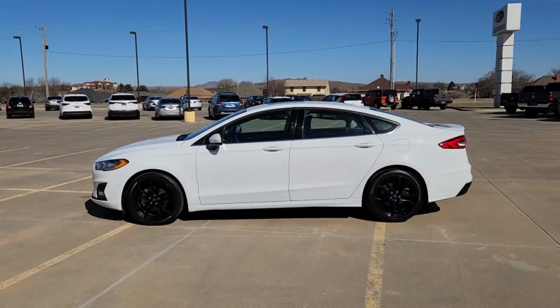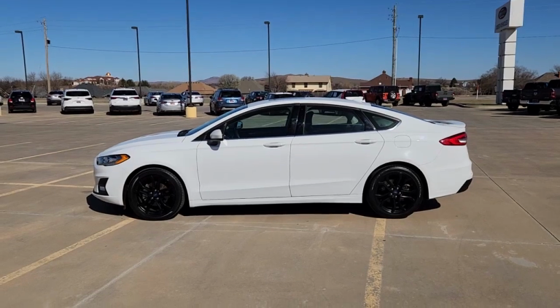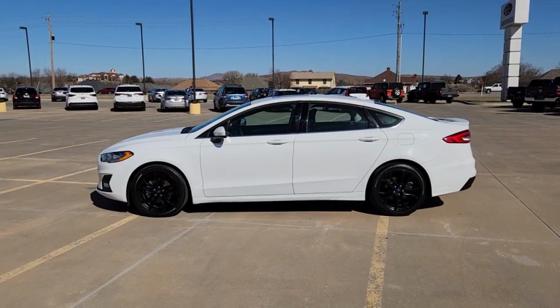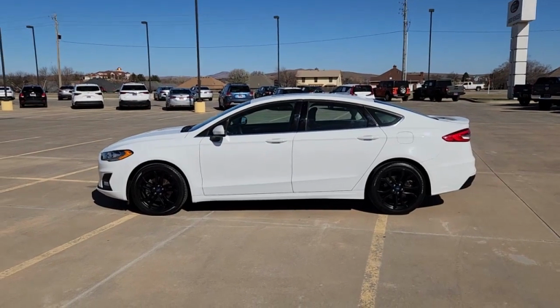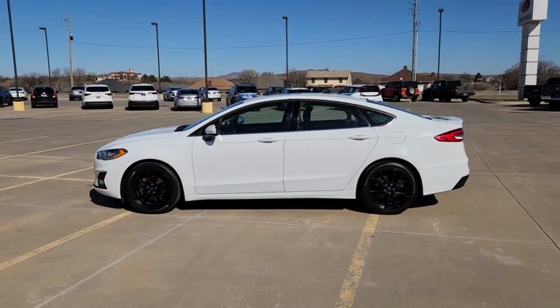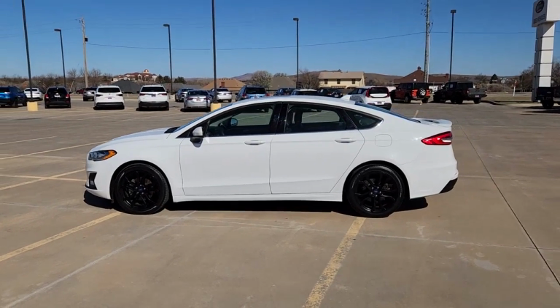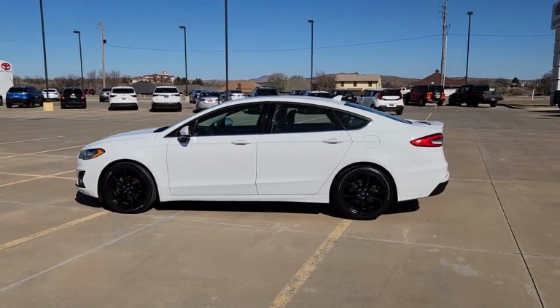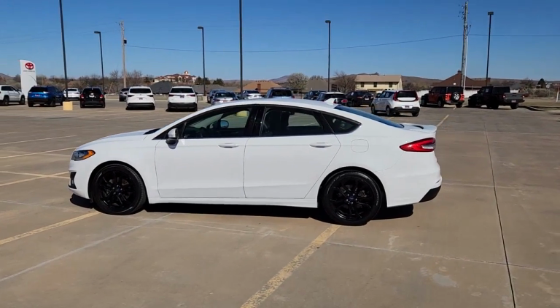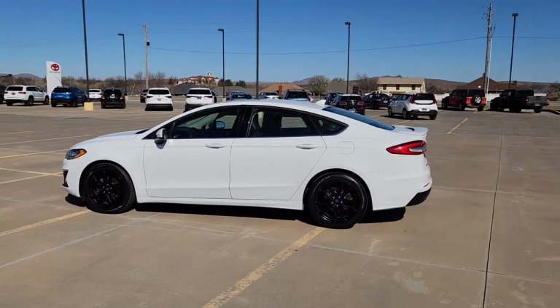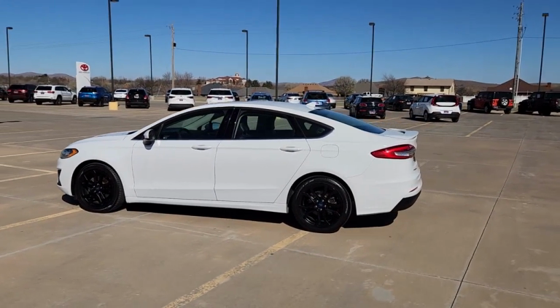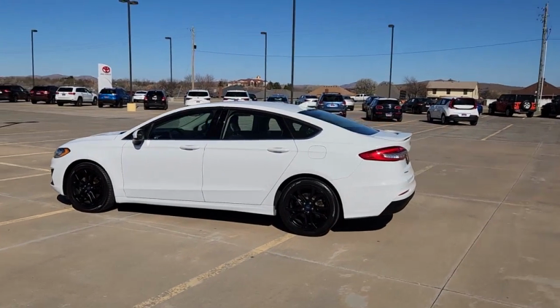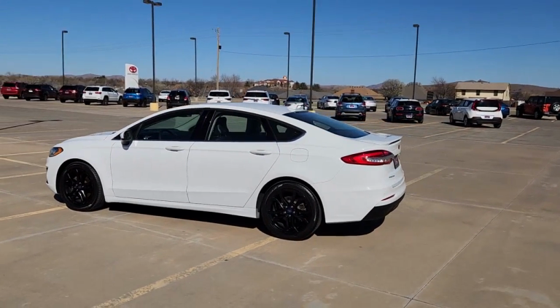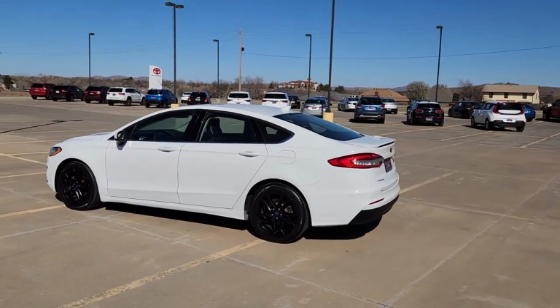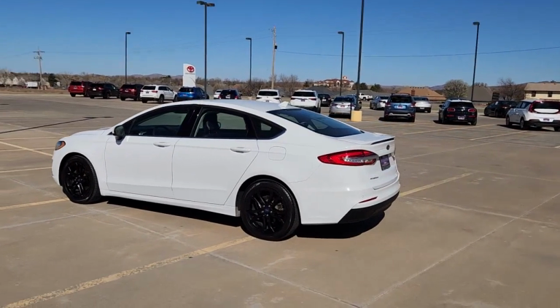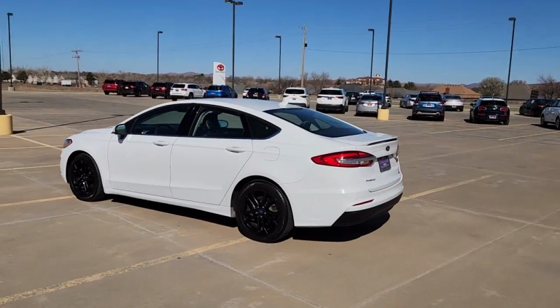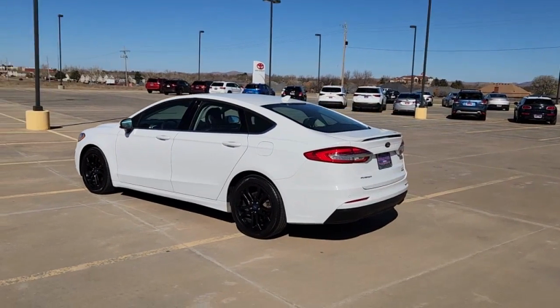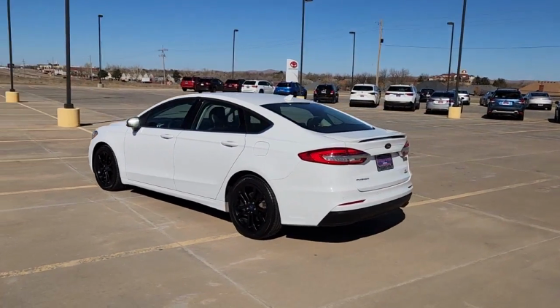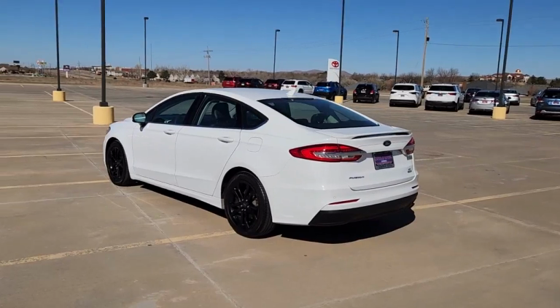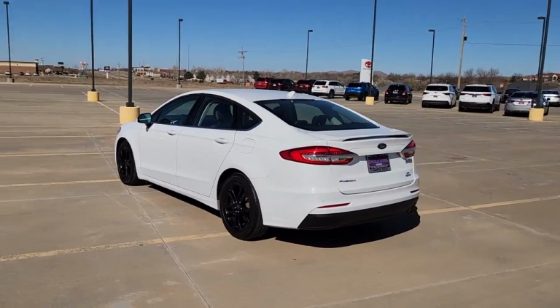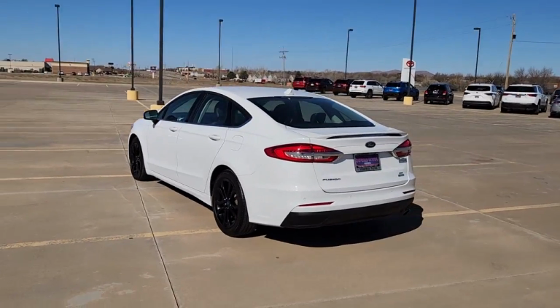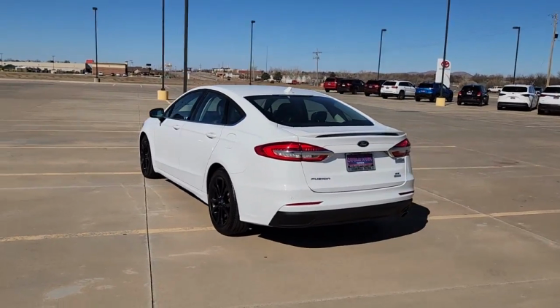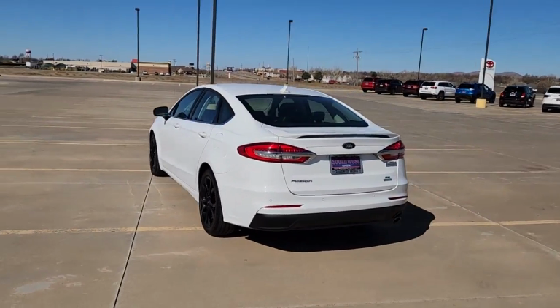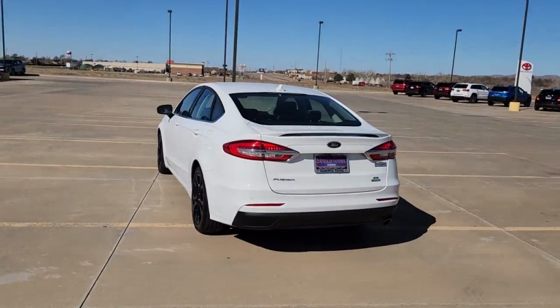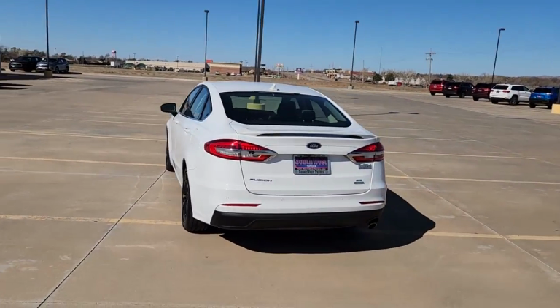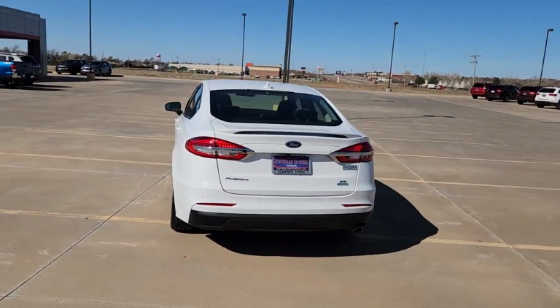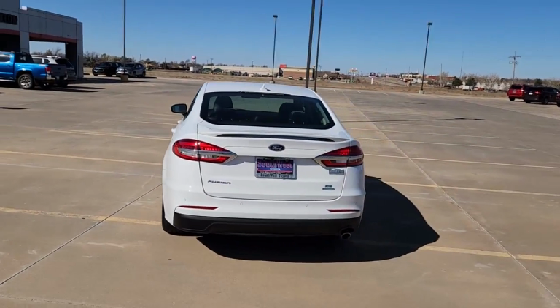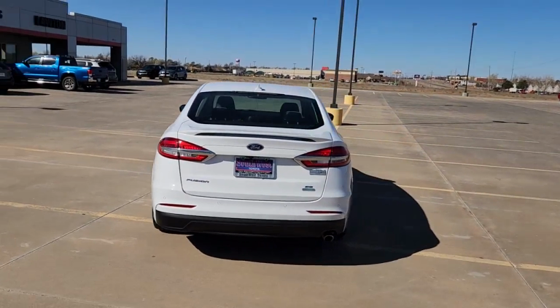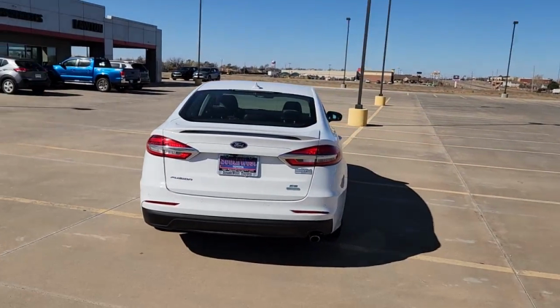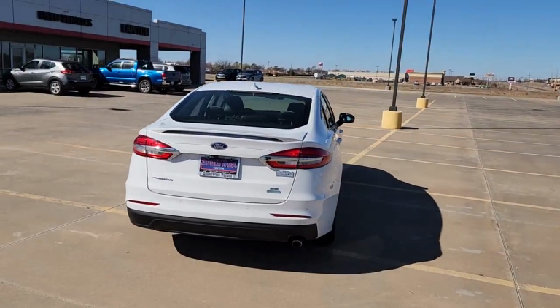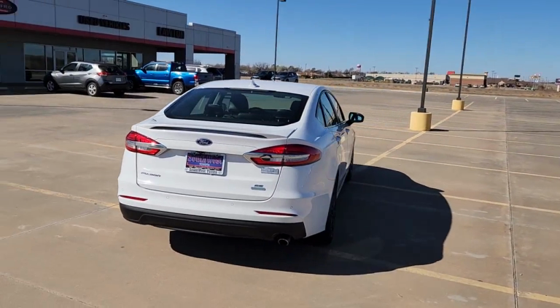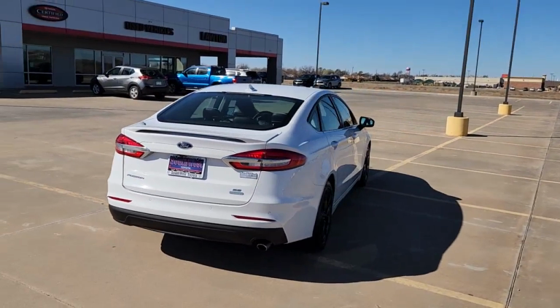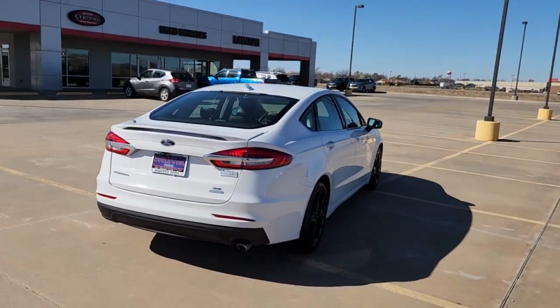Get into a car with value. 2019 Ford Fusion. With less than 80,000 miles on the odometer, this vehicle provides excellent value.